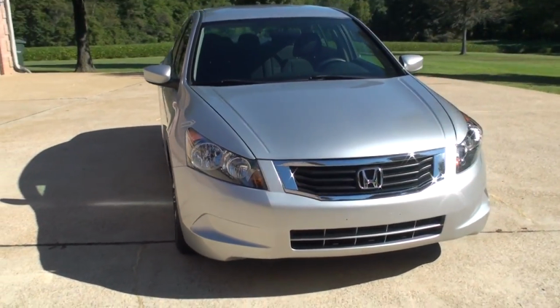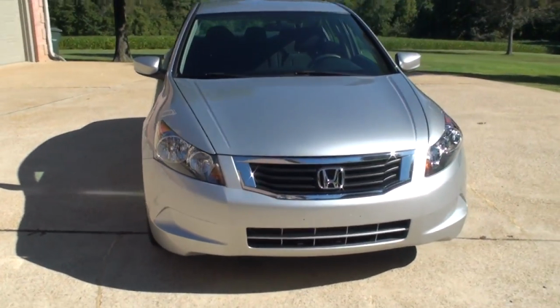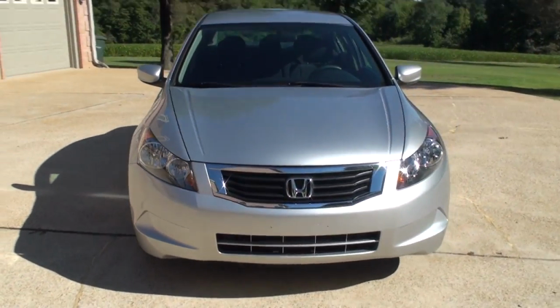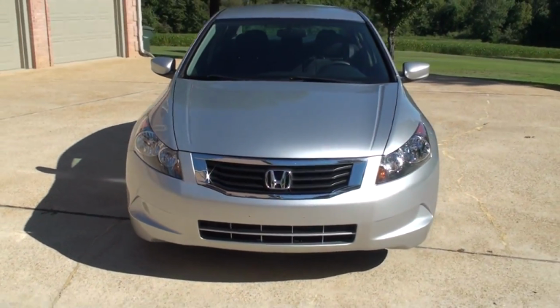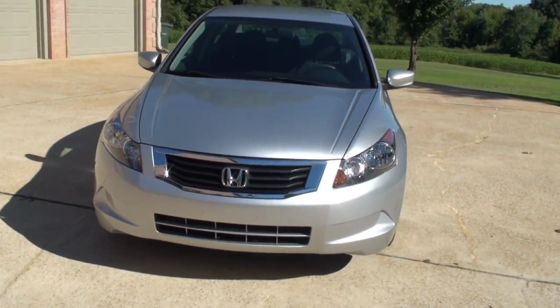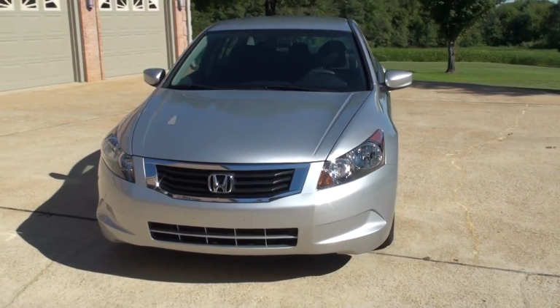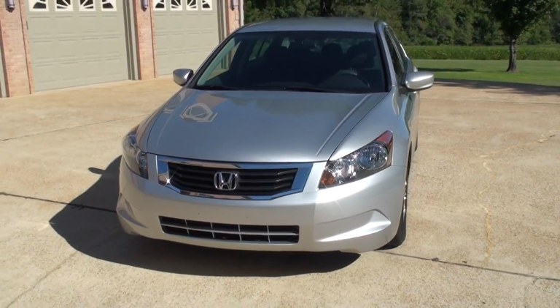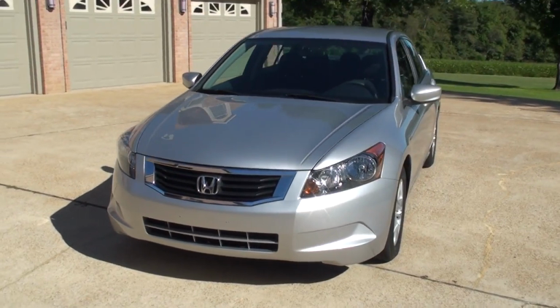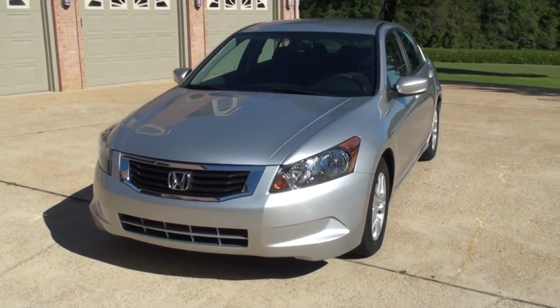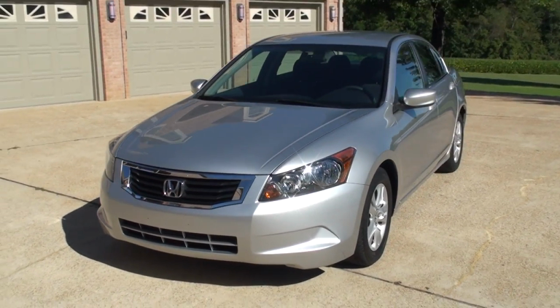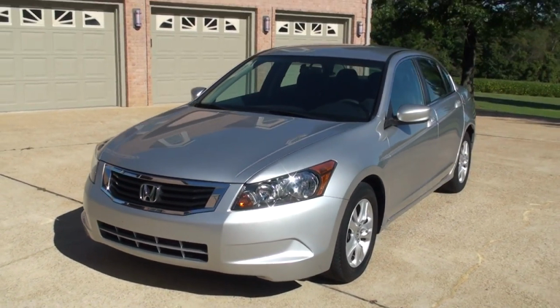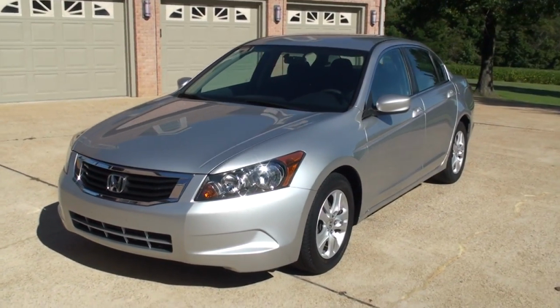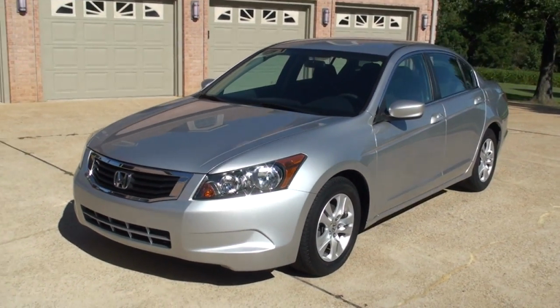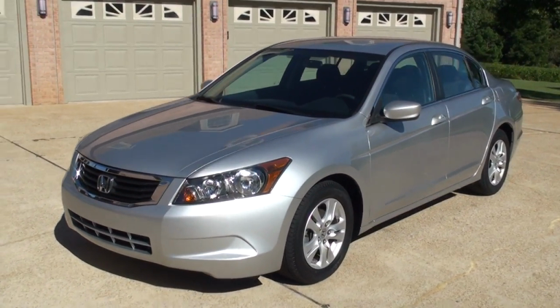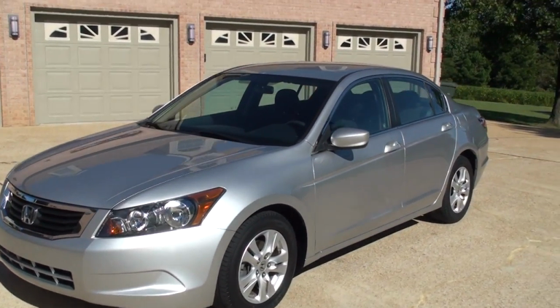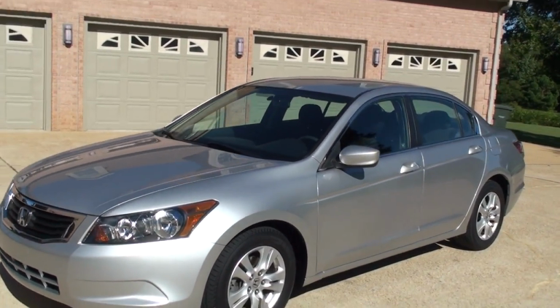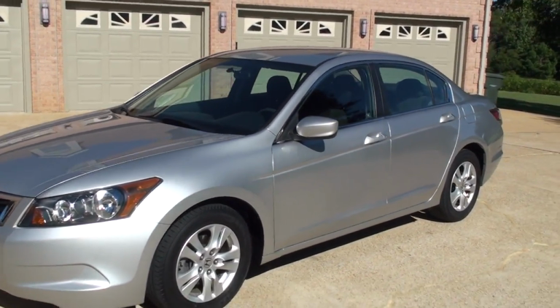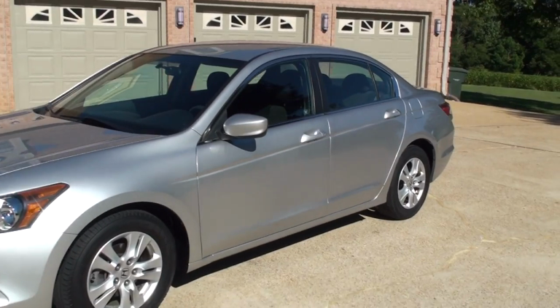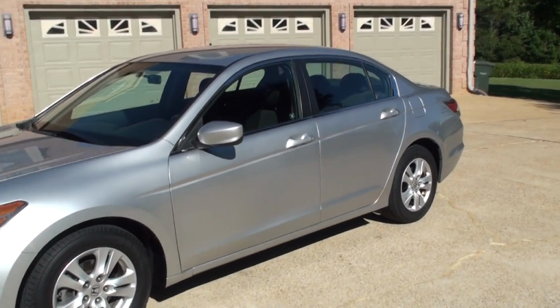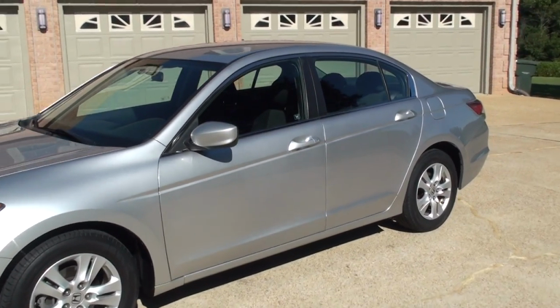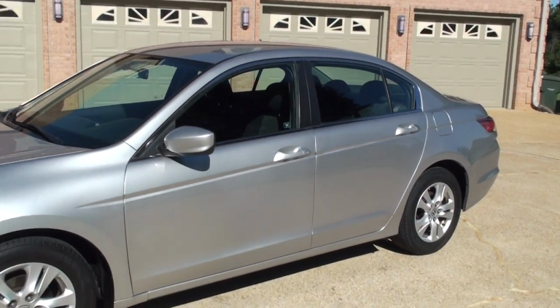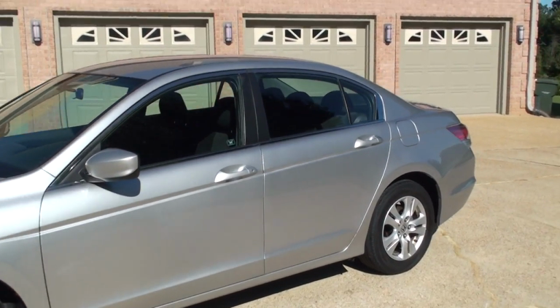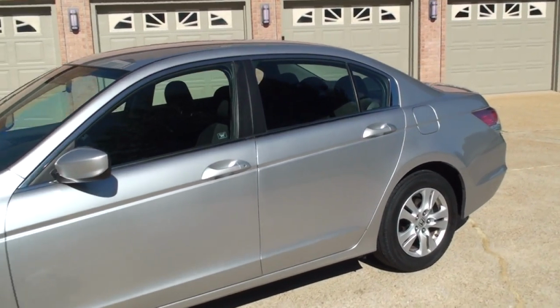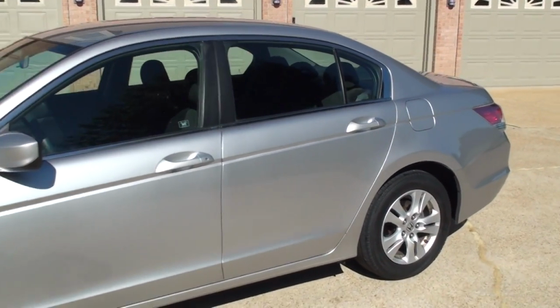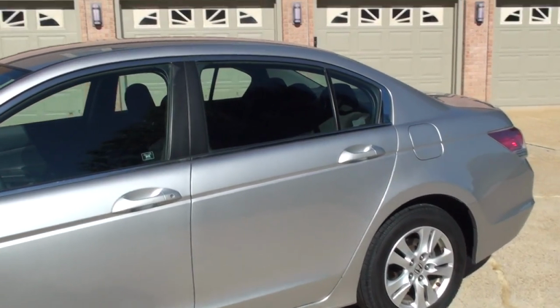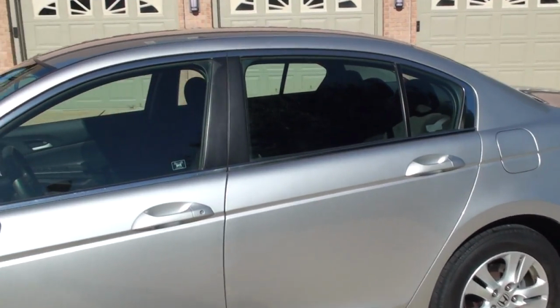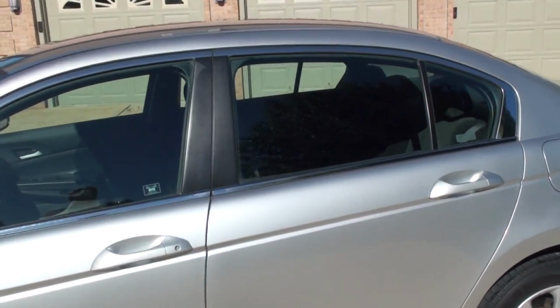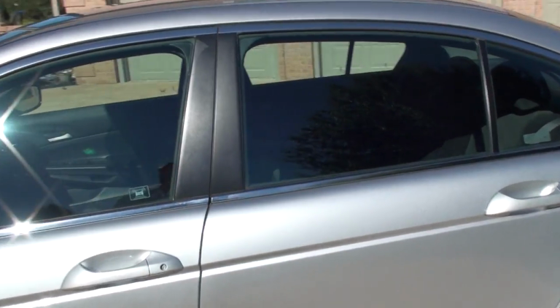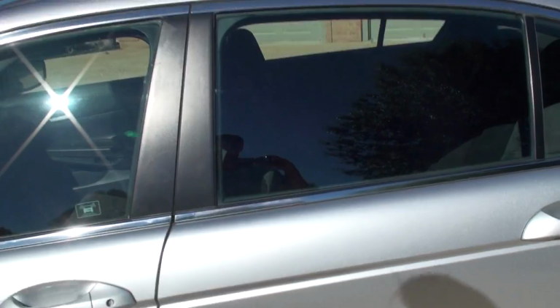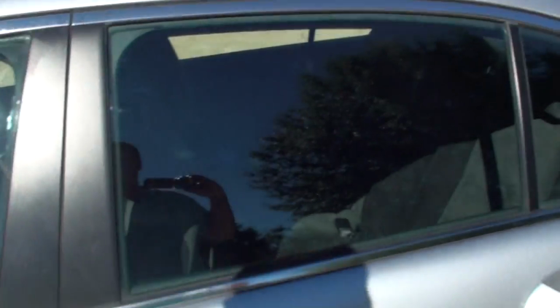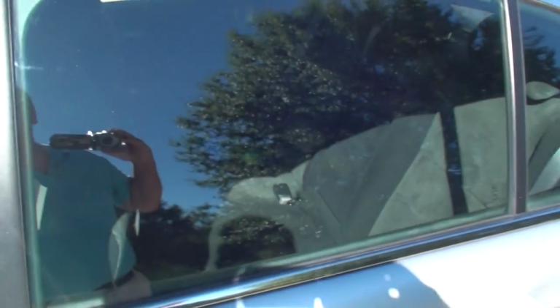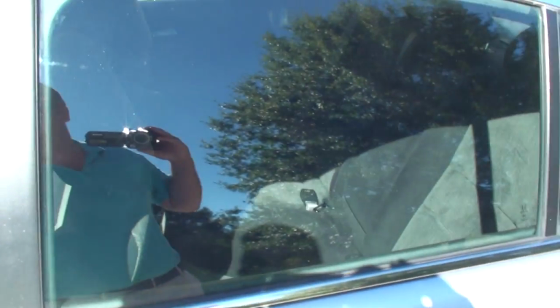This is a very nice car — reliable, roomy, and fun to drive. This was a trade.